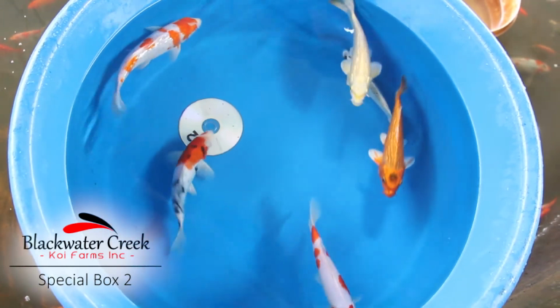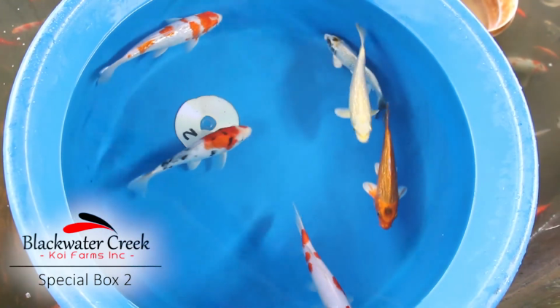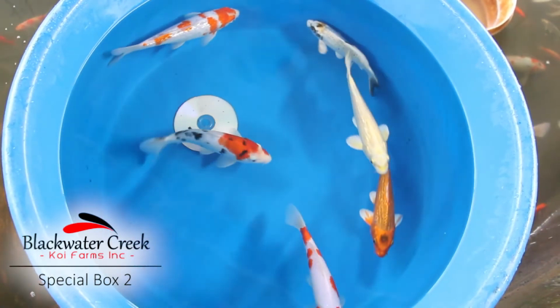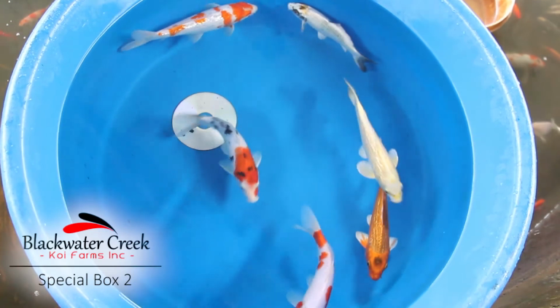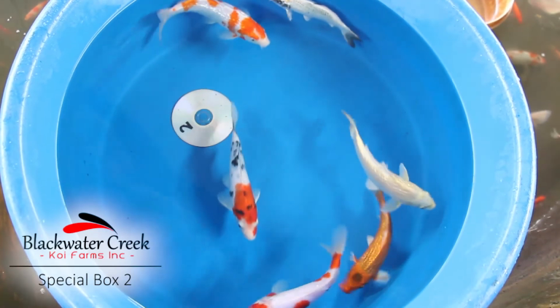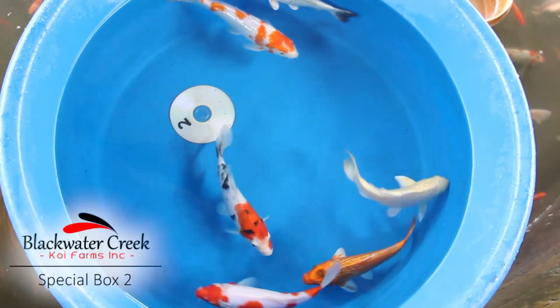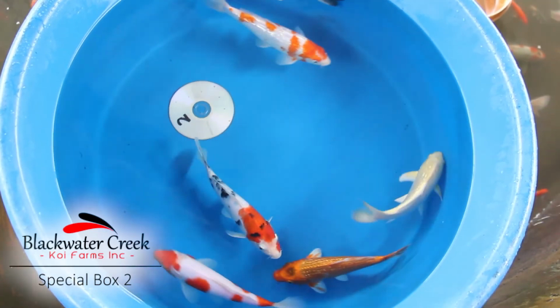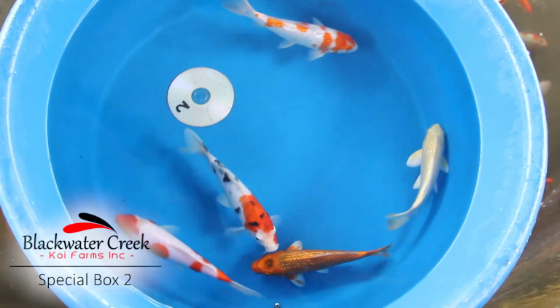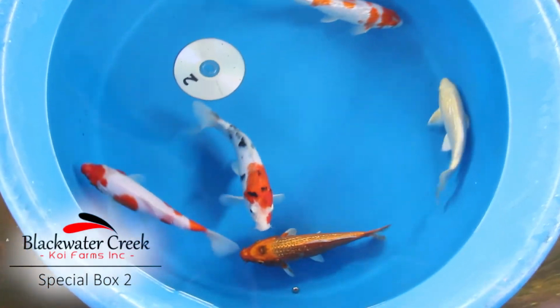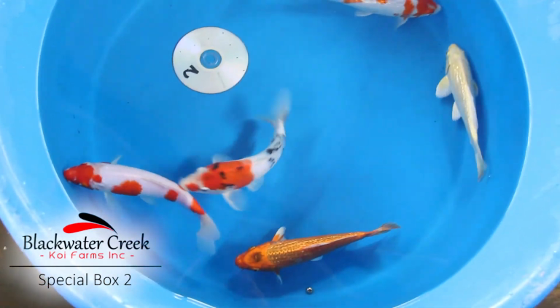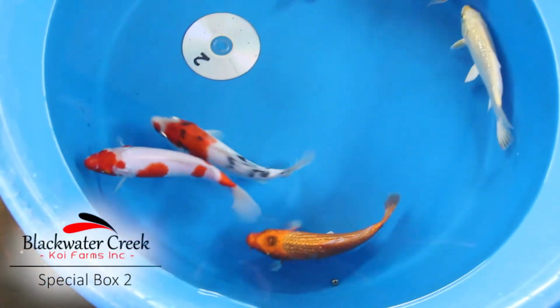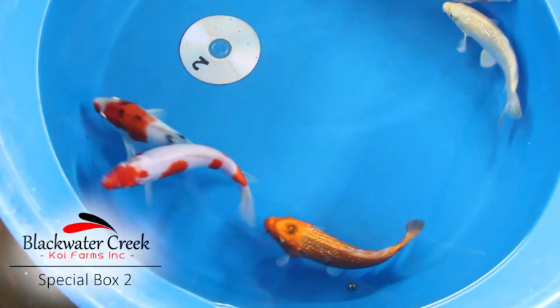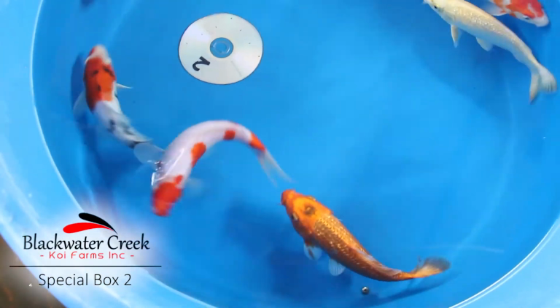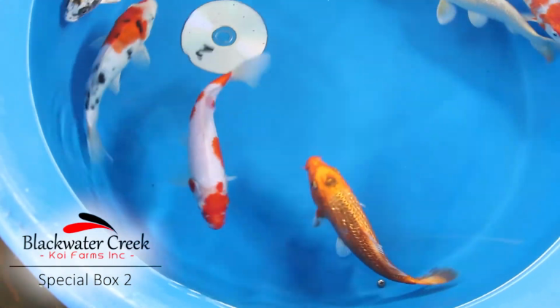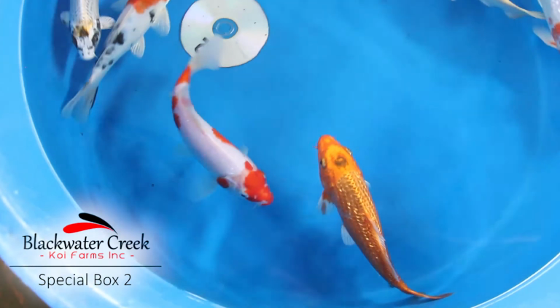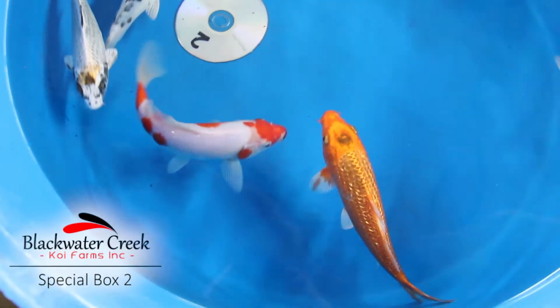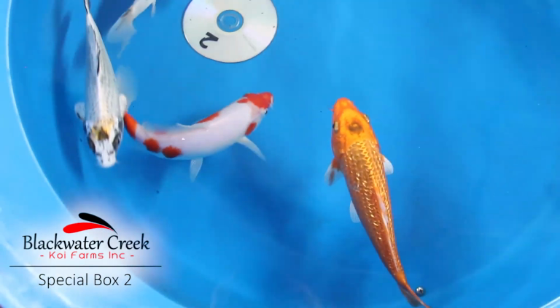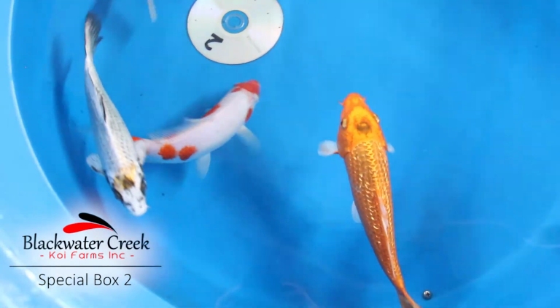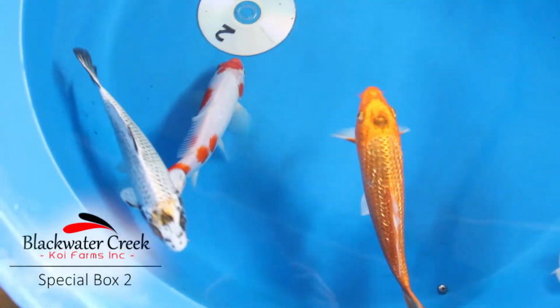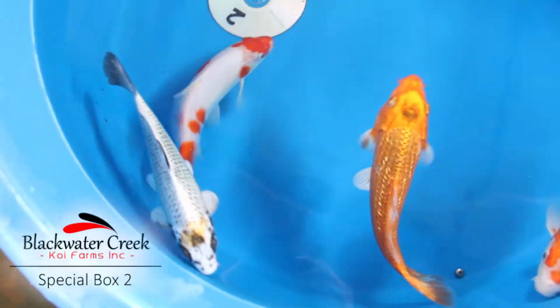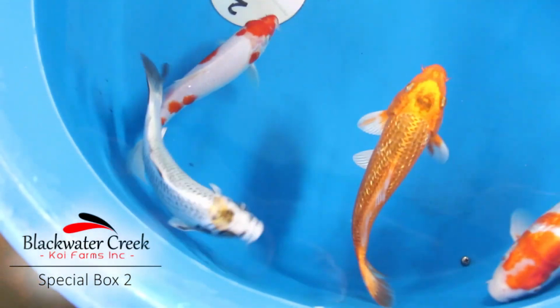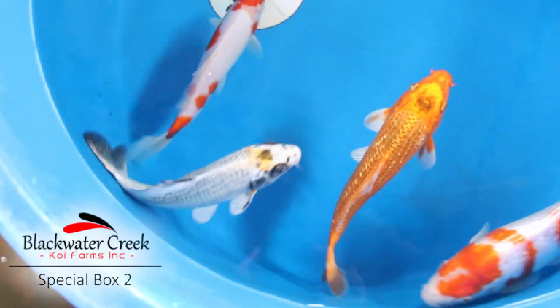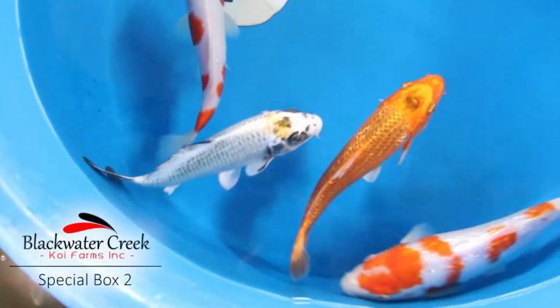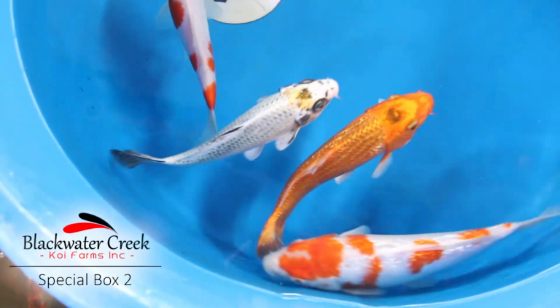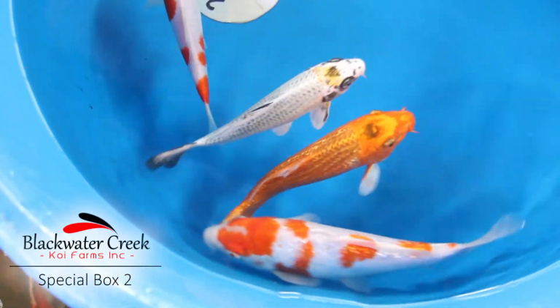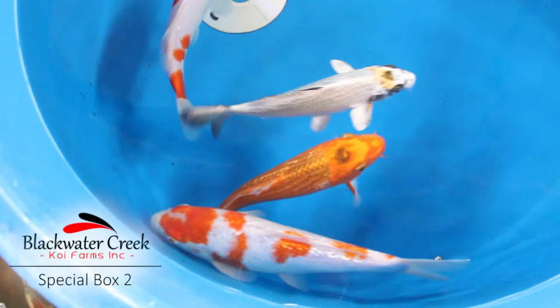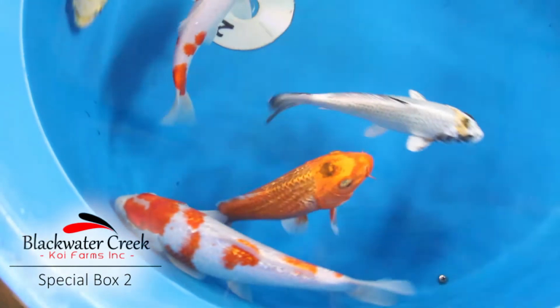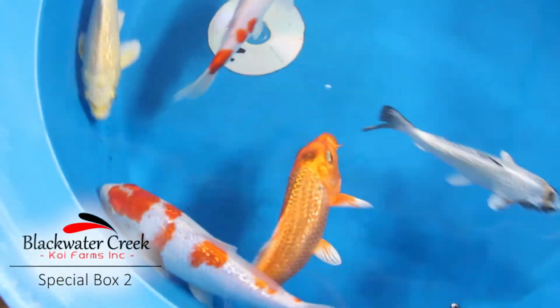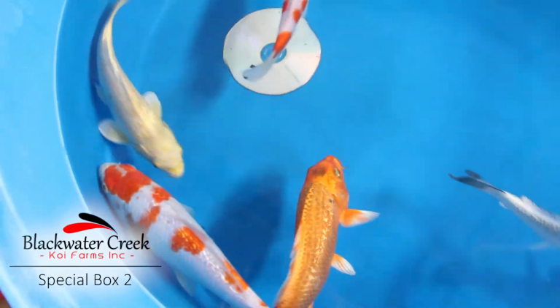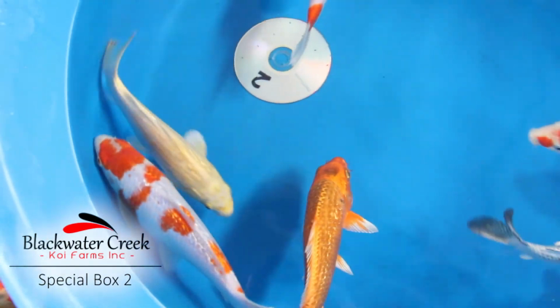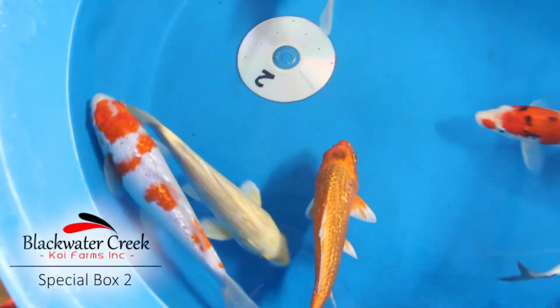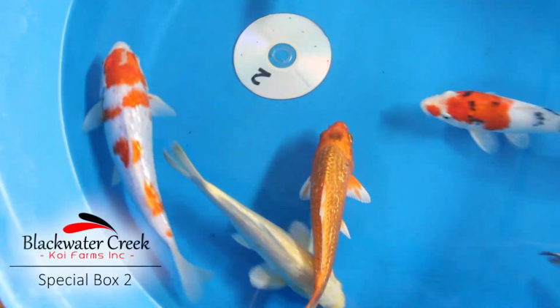We also have a ginrin orenji ogon in here that really is very flashy with its bright sparkly ginrin scales. There's also a silver and yellow kikokuru in here, and to top it off we have a pastel yellow ginrin yamabuki.